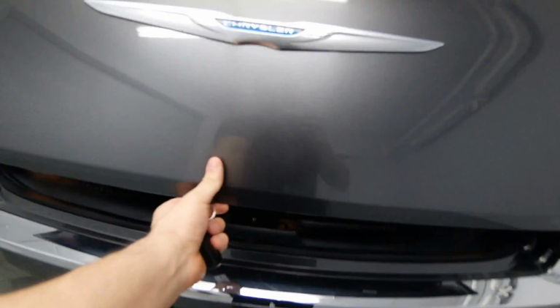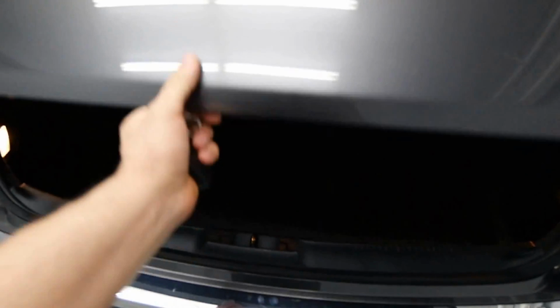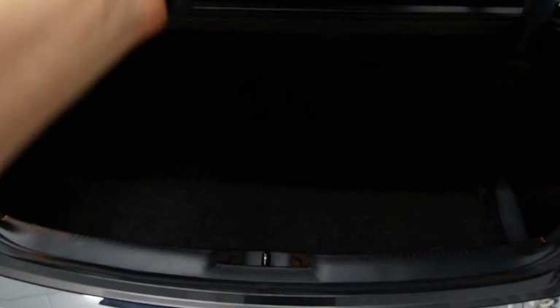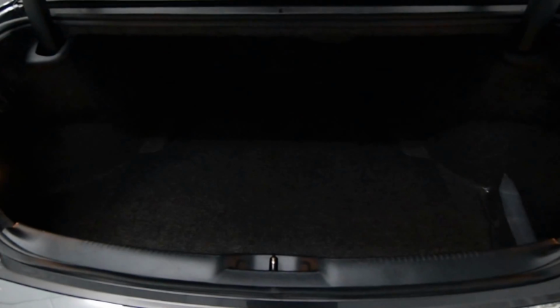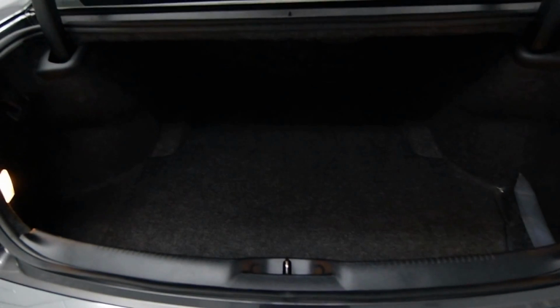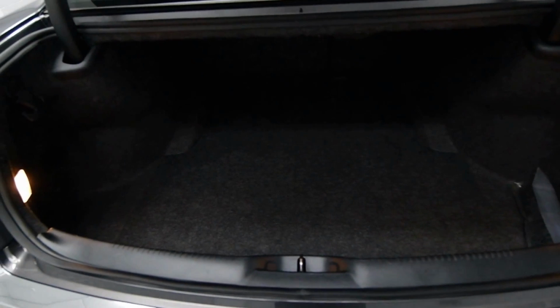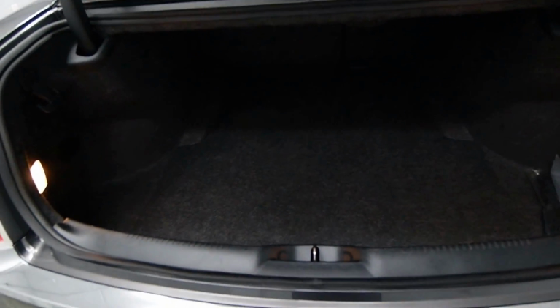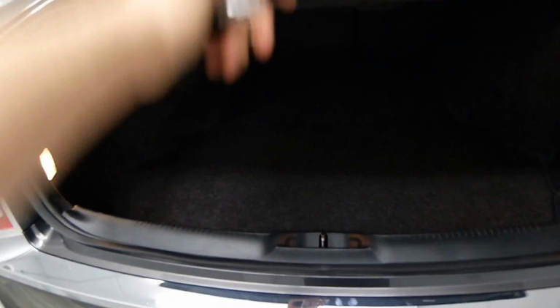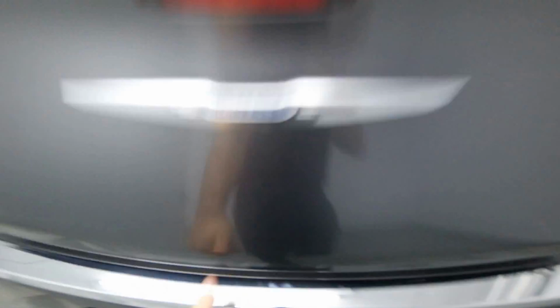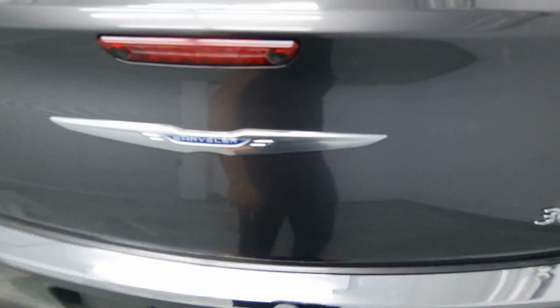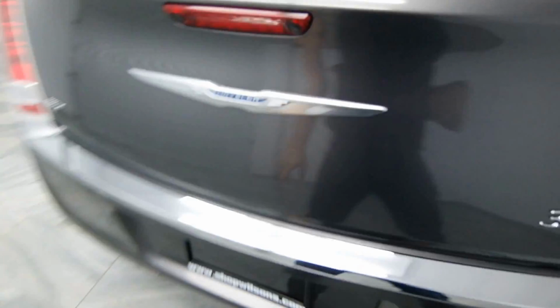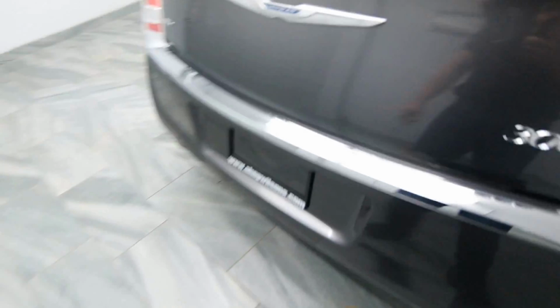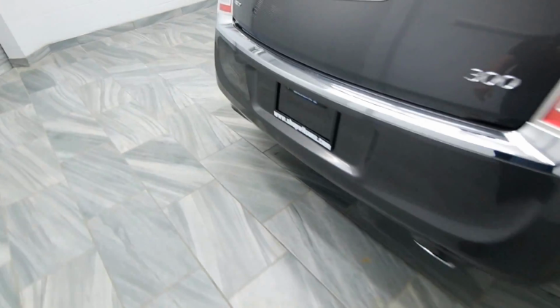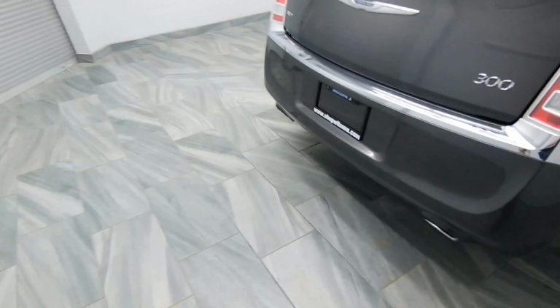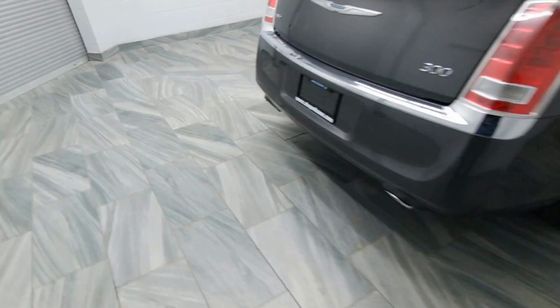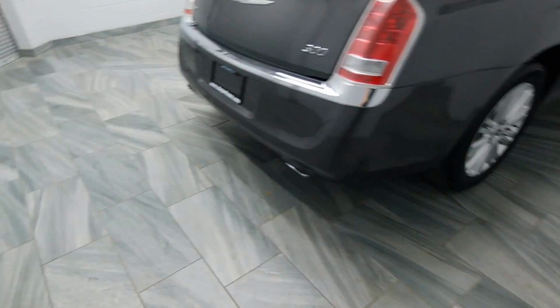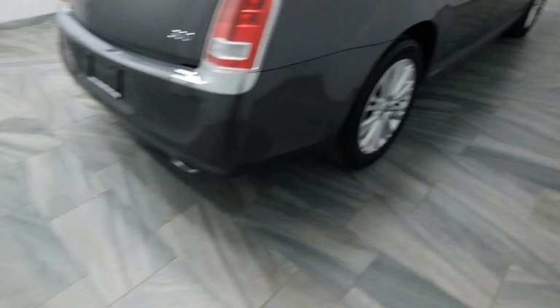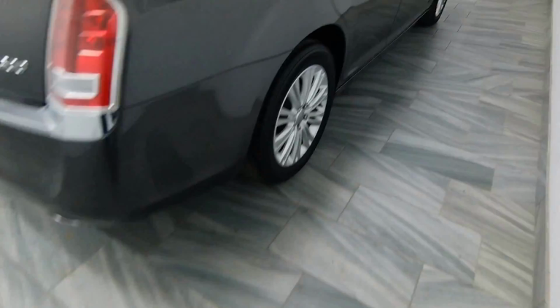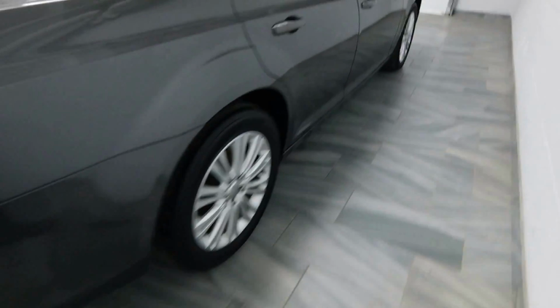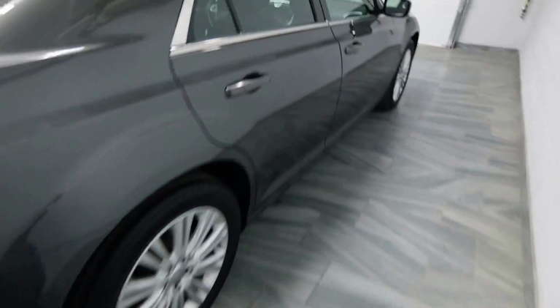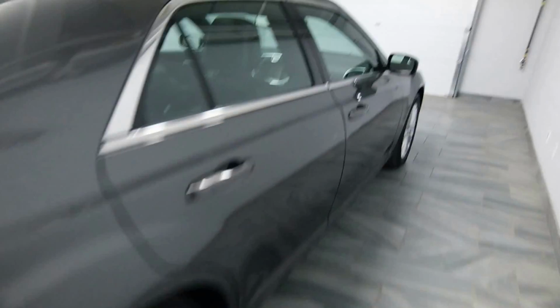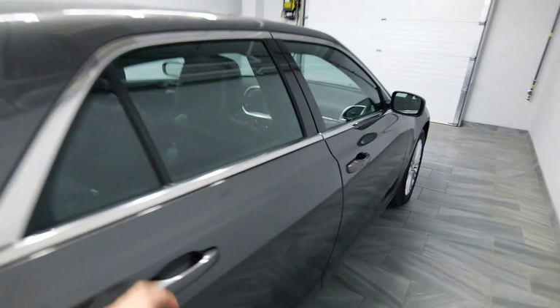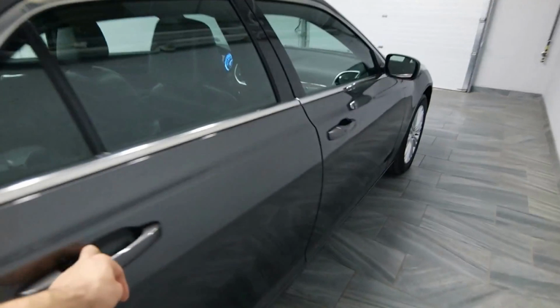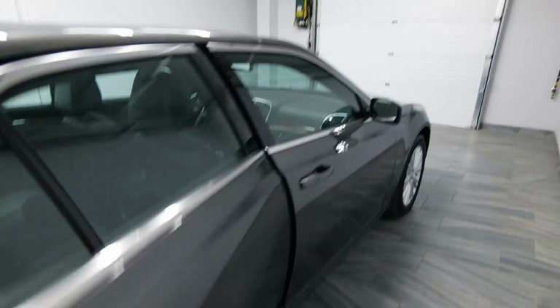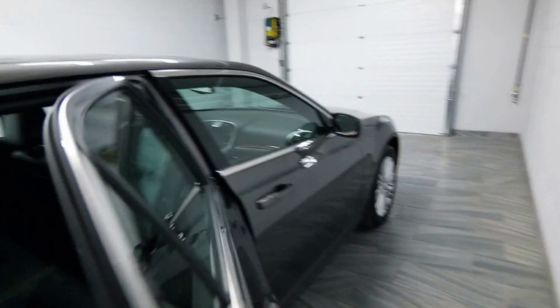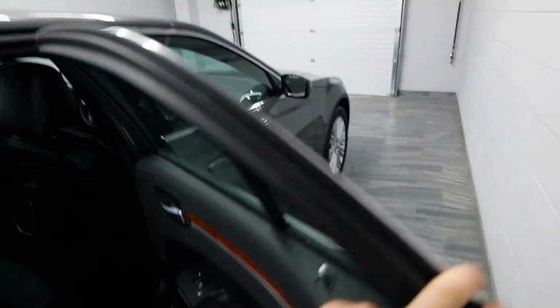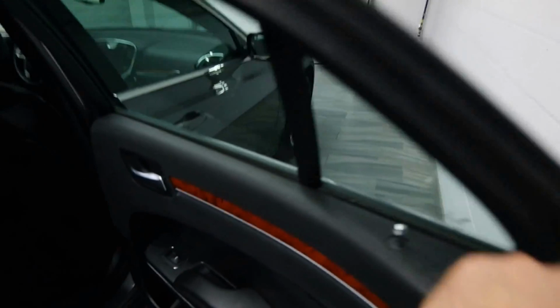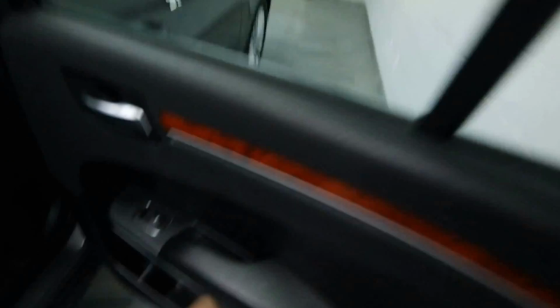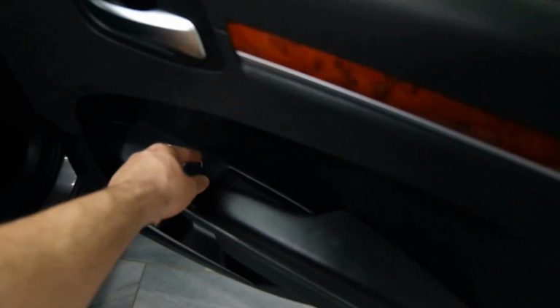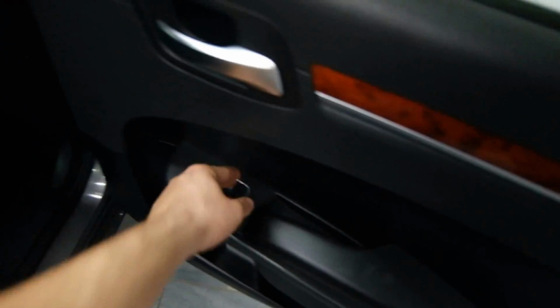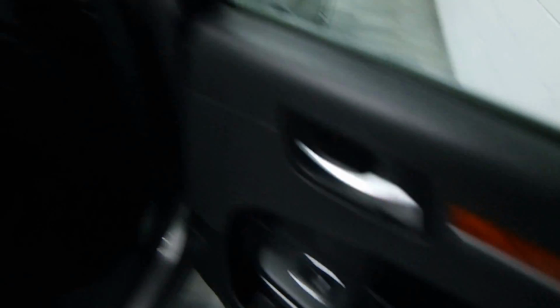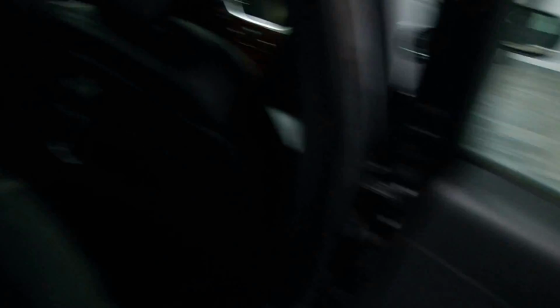We have a trunk release on the key fob. Dual chrome exhaust. Power around the windows.